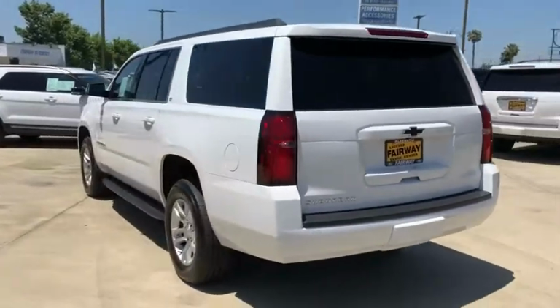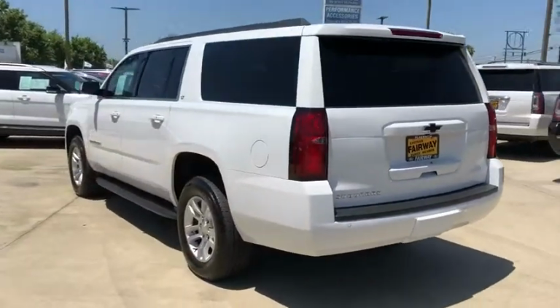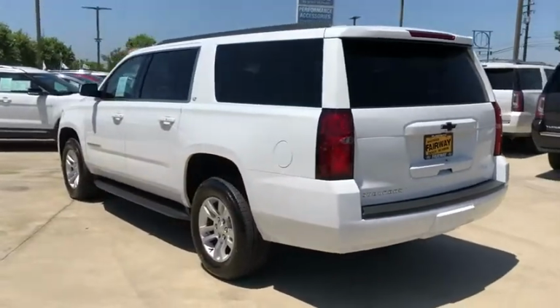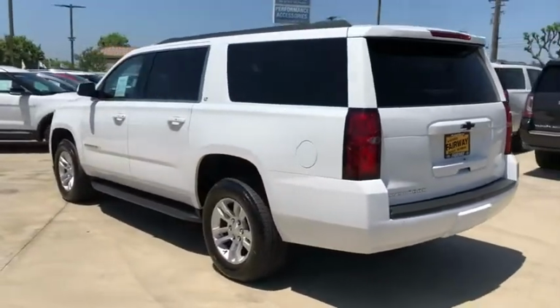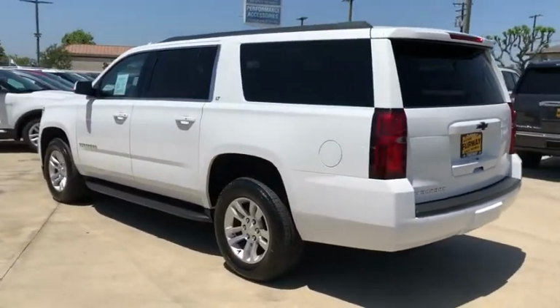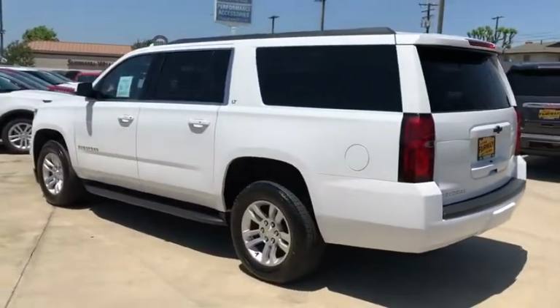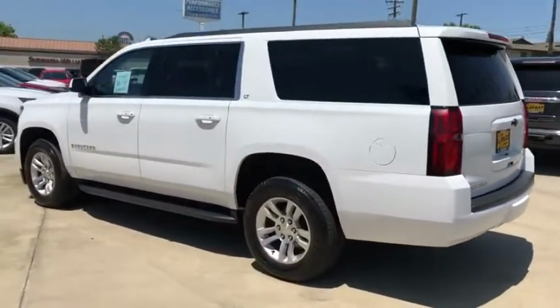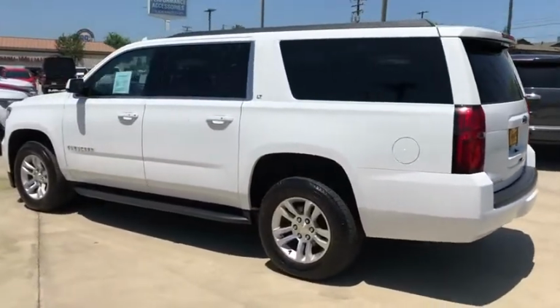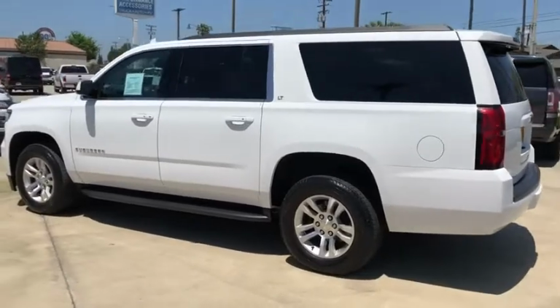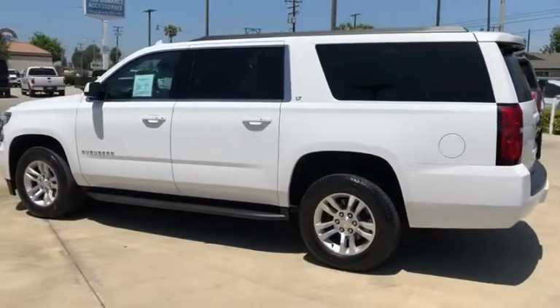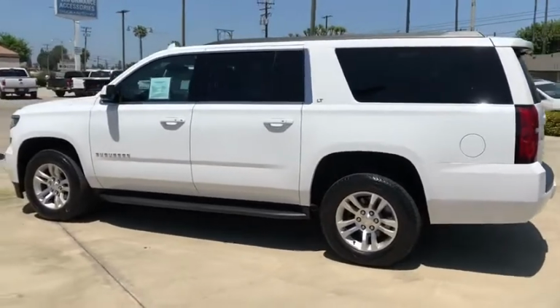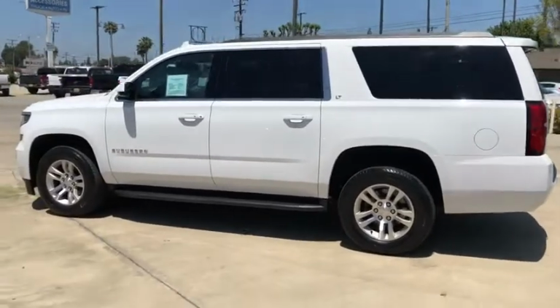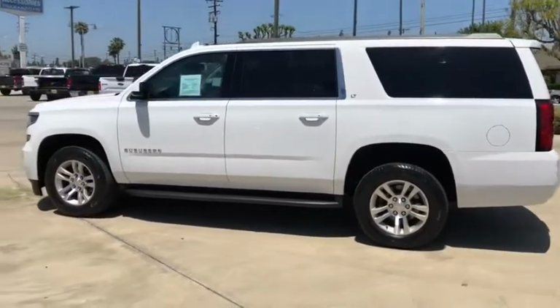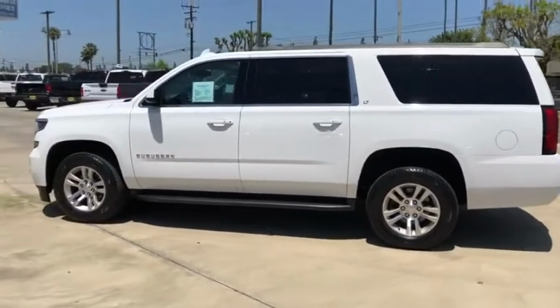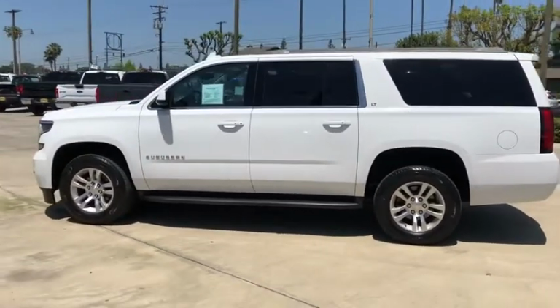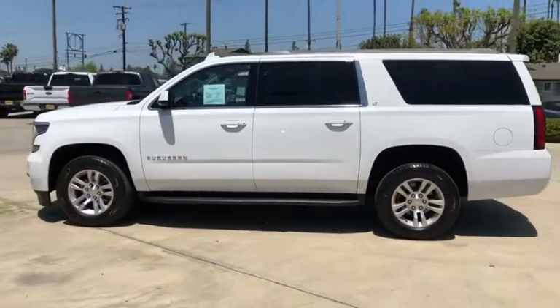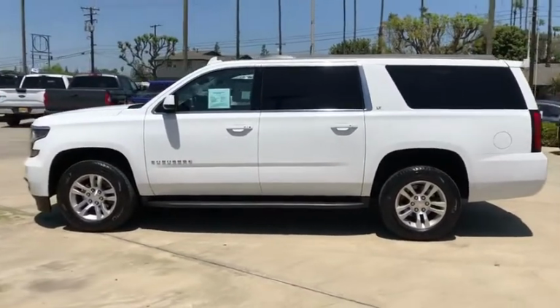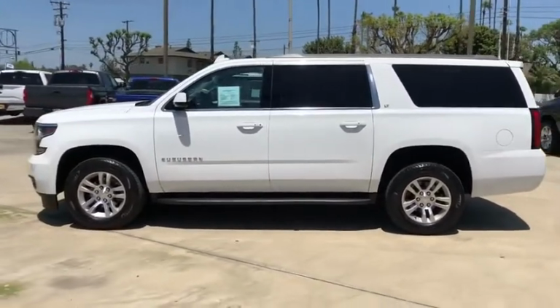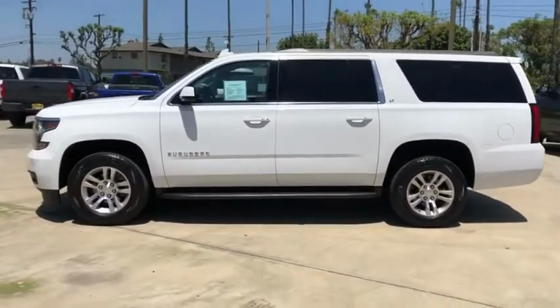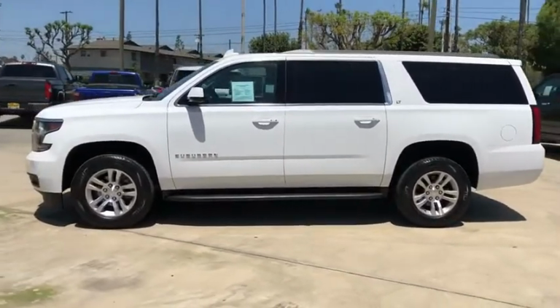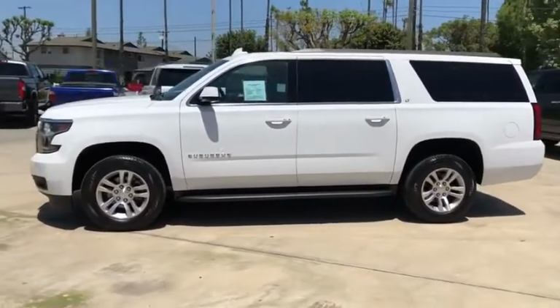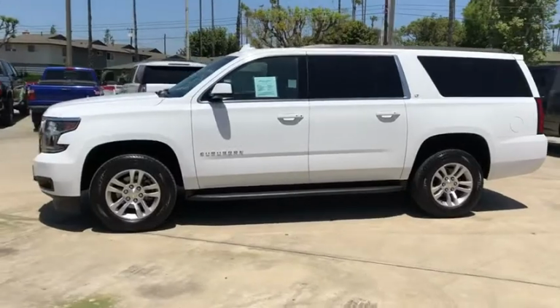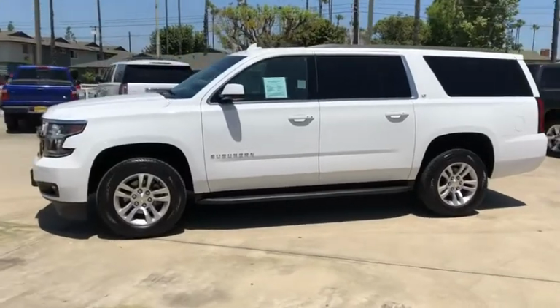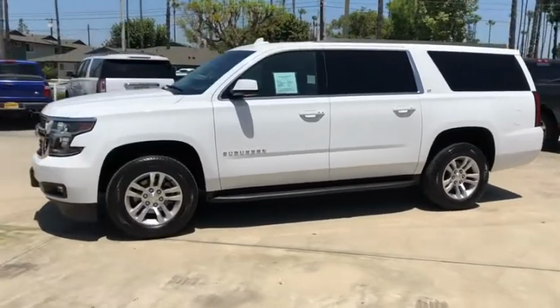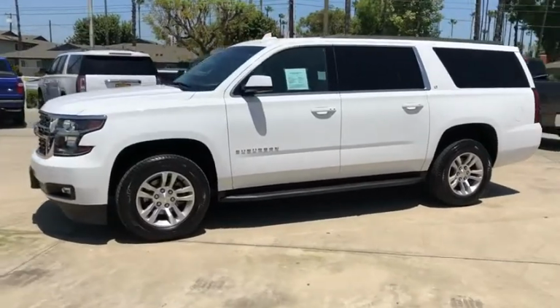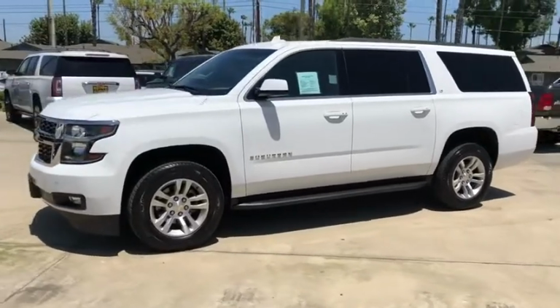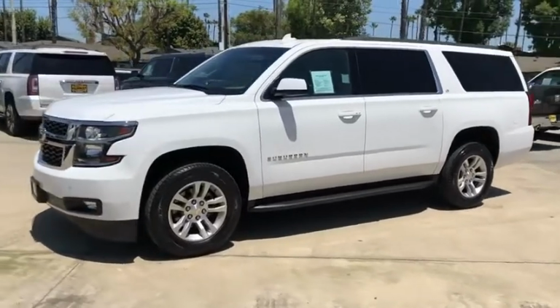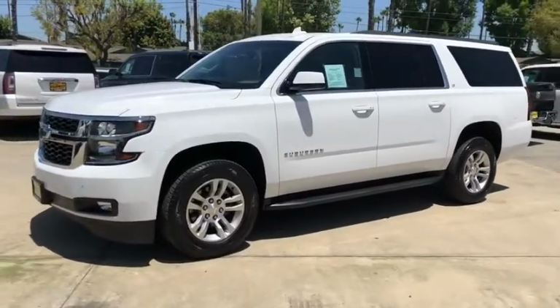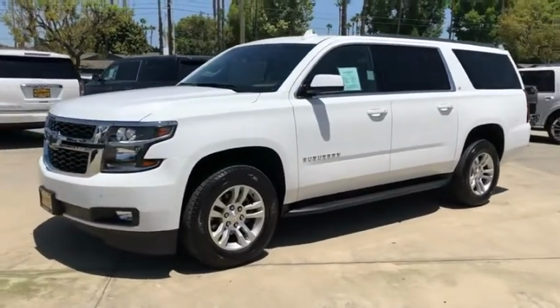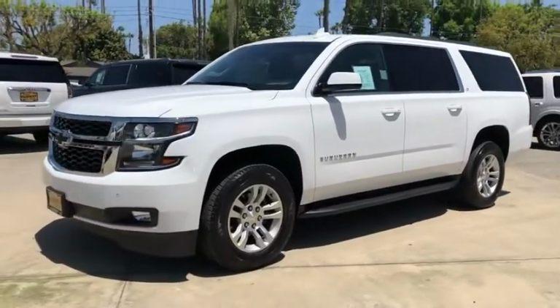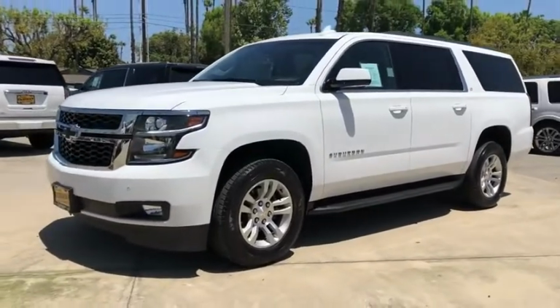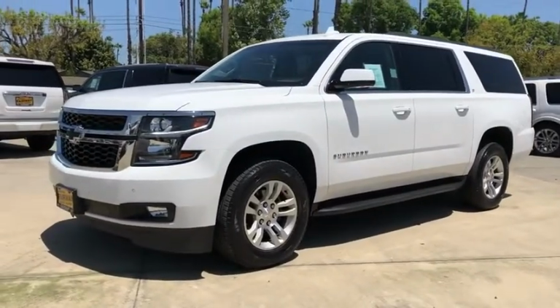Traction control, heated seats, keyless entry, anti-lock braking system, OnStar, premium wheels, running boards, navigation system, stability control, third-row seat, moonroof.